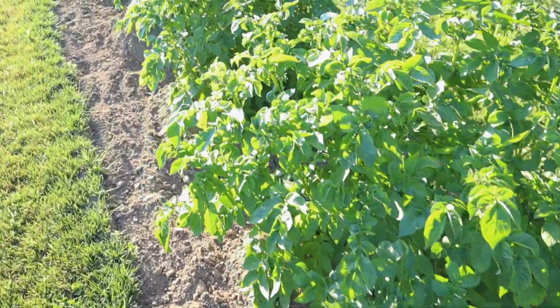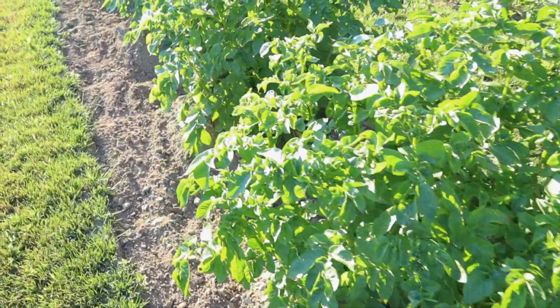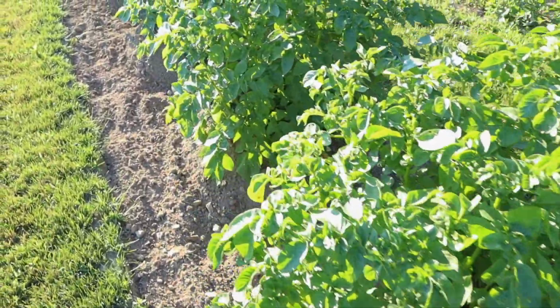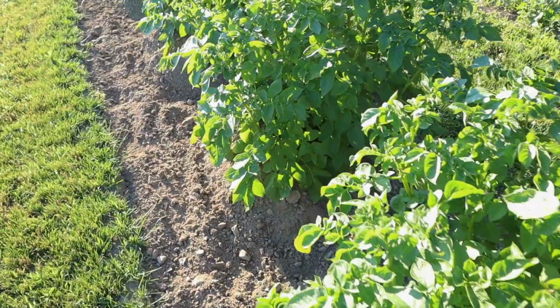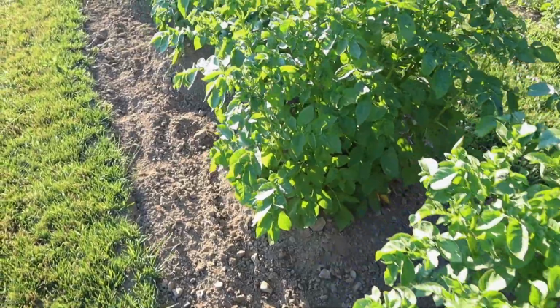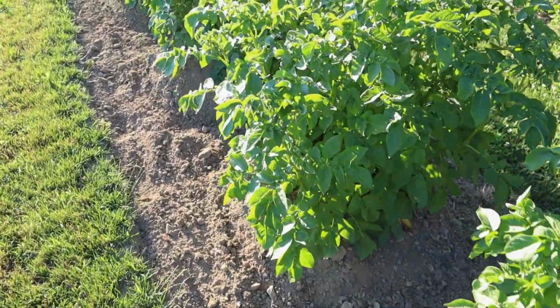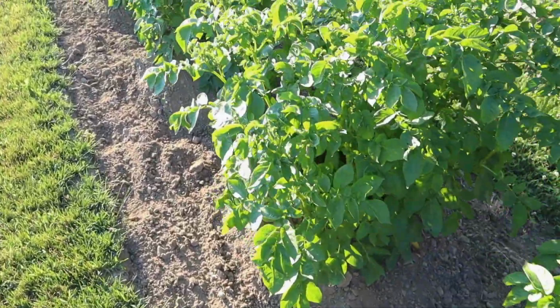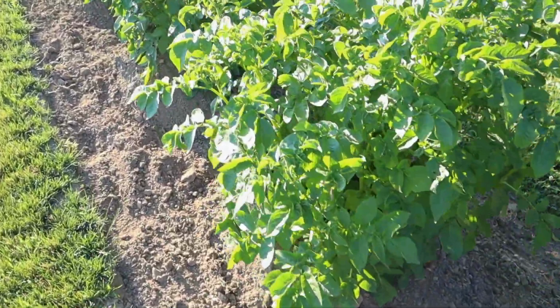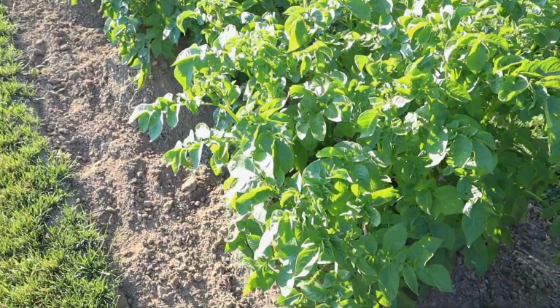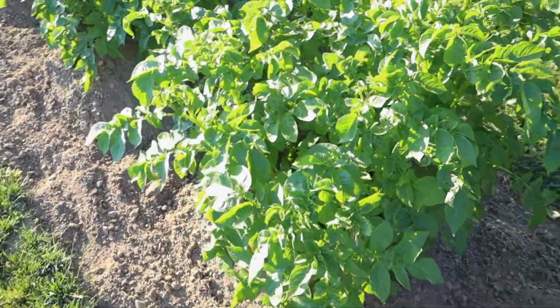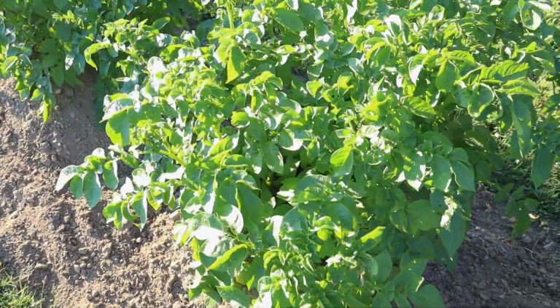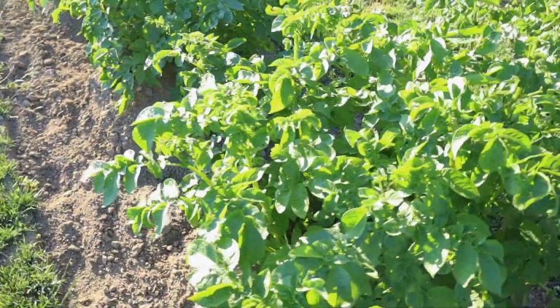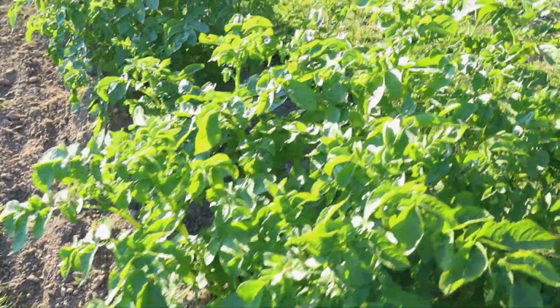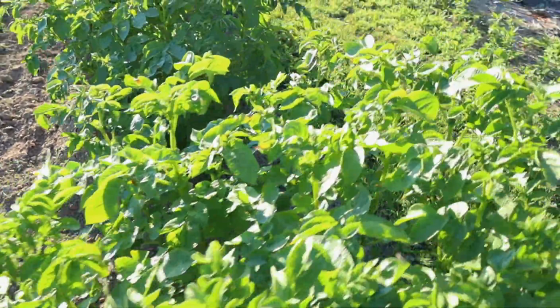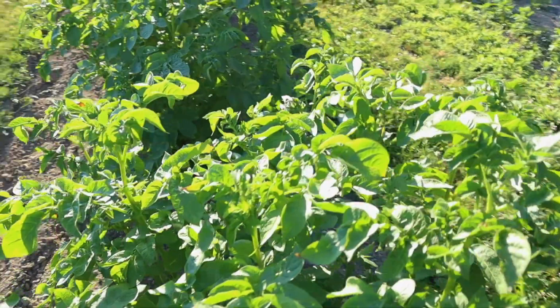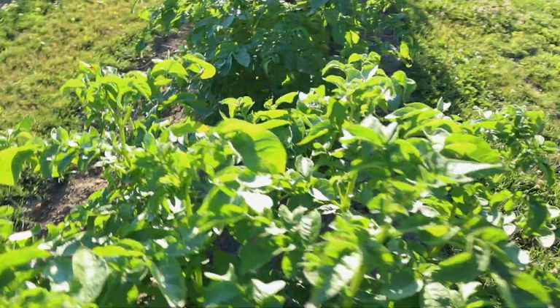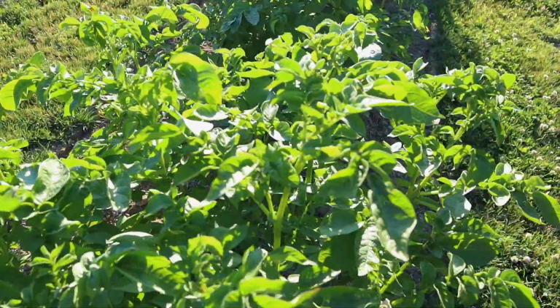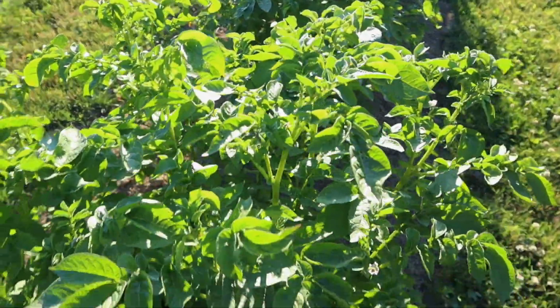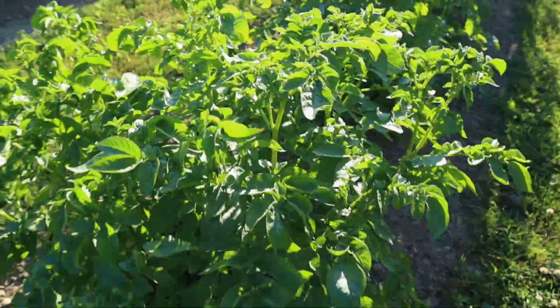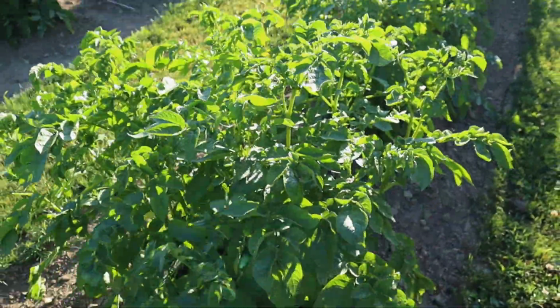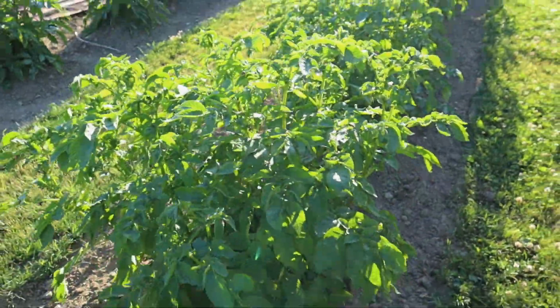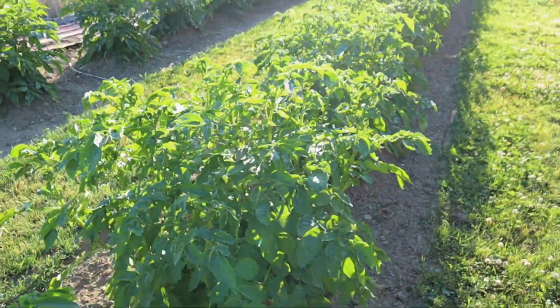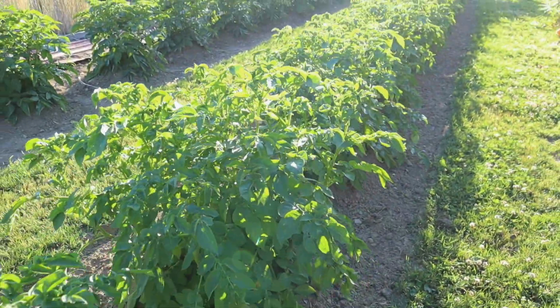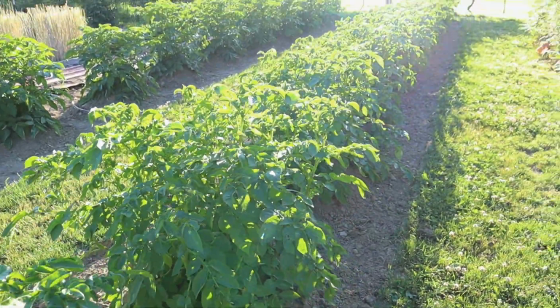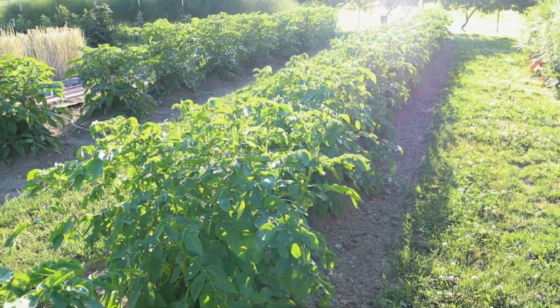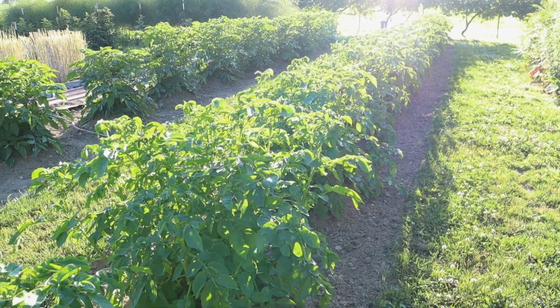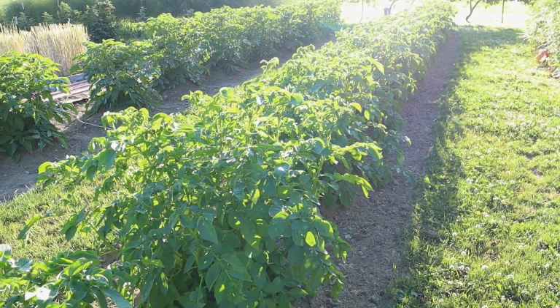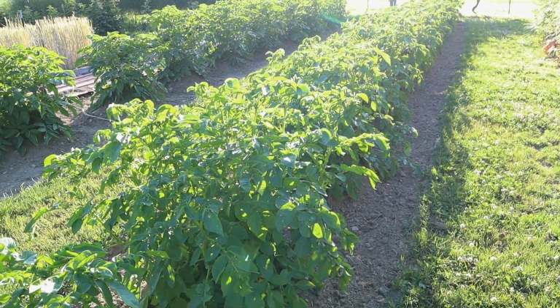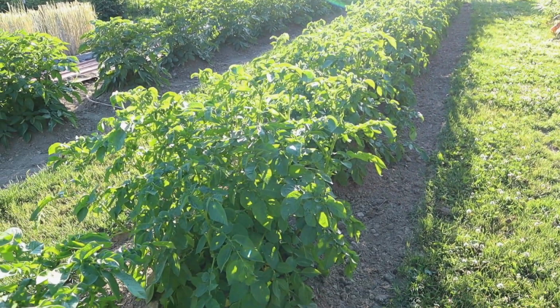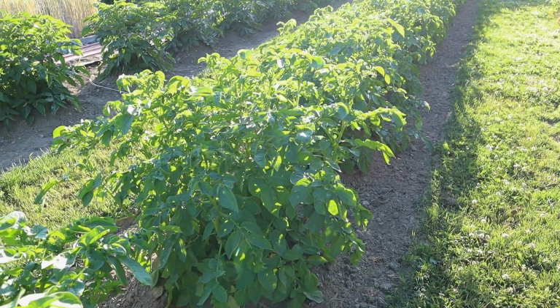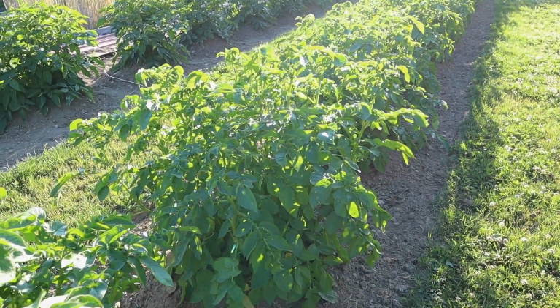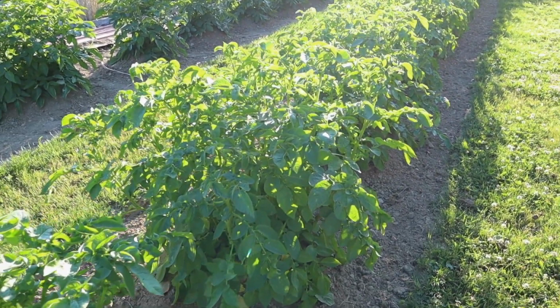These plants here have not blossomed yet, but they are huge — literally past my waist in height.